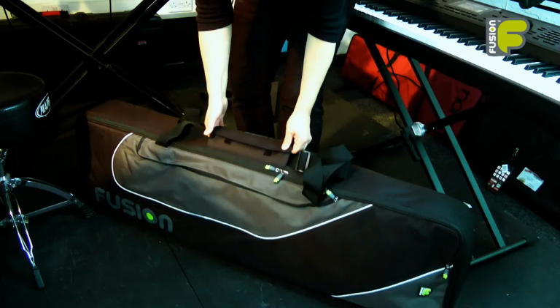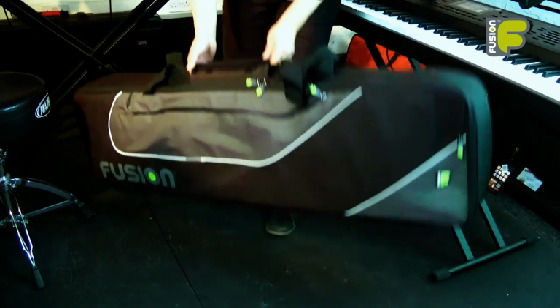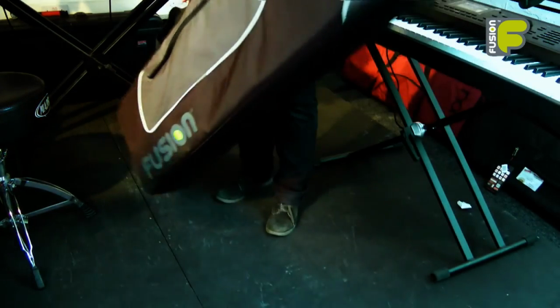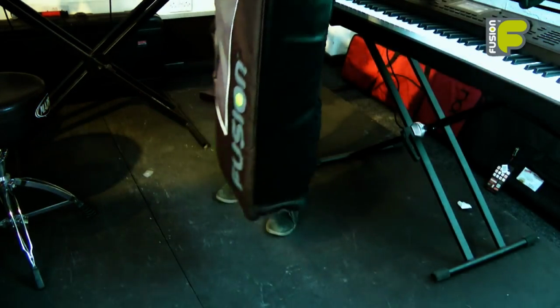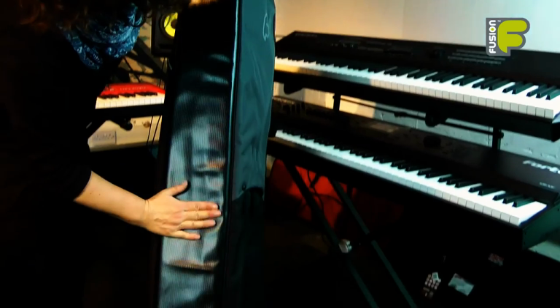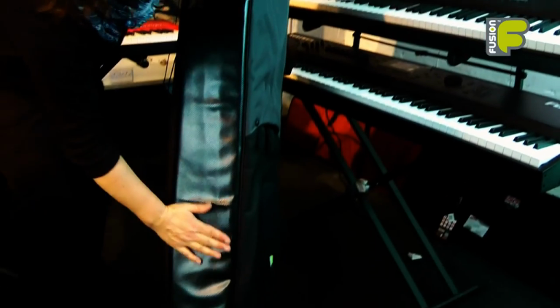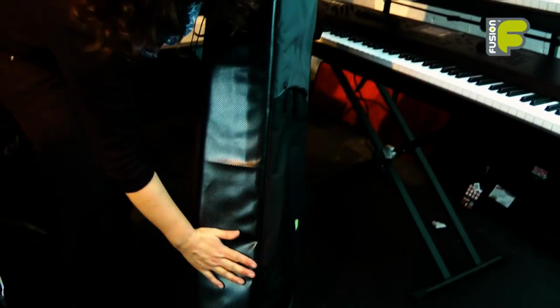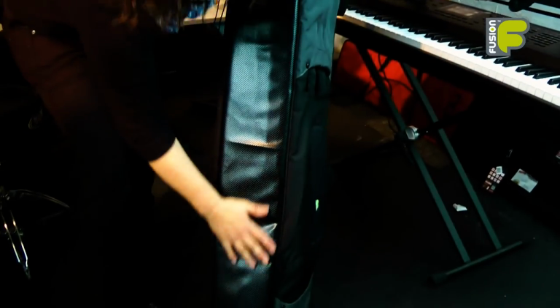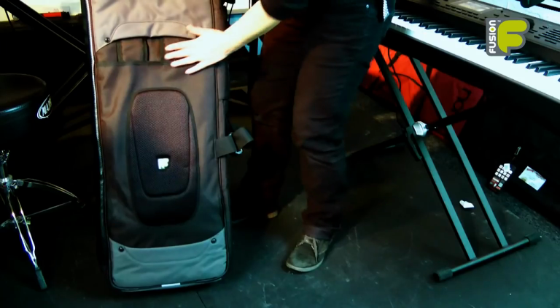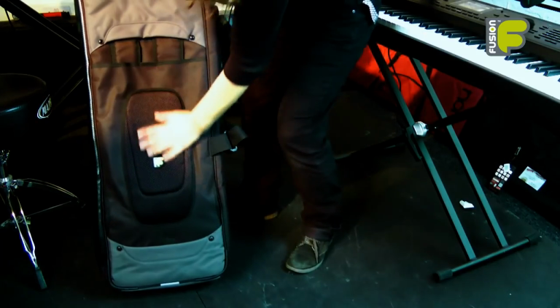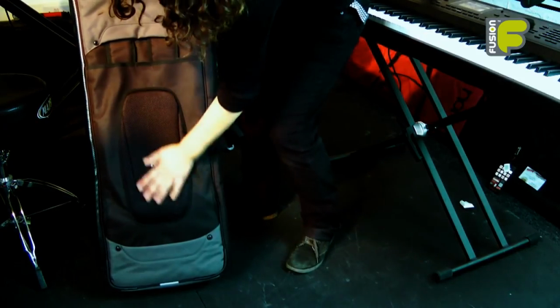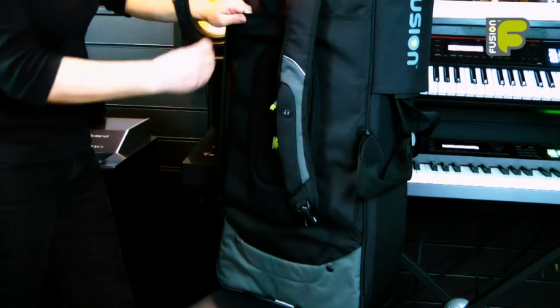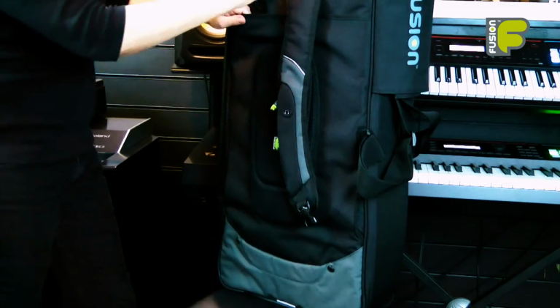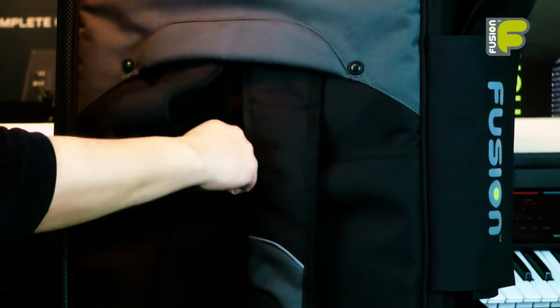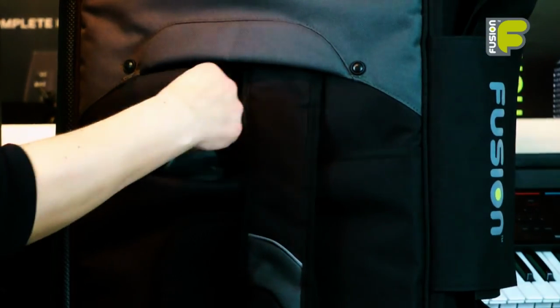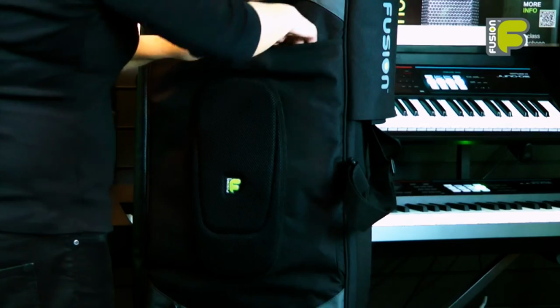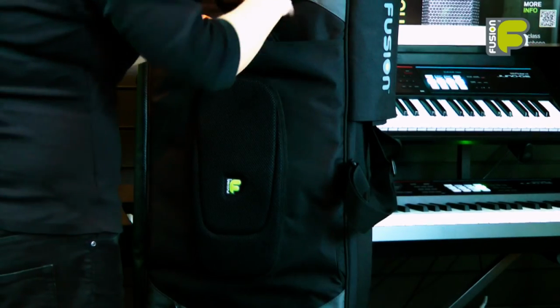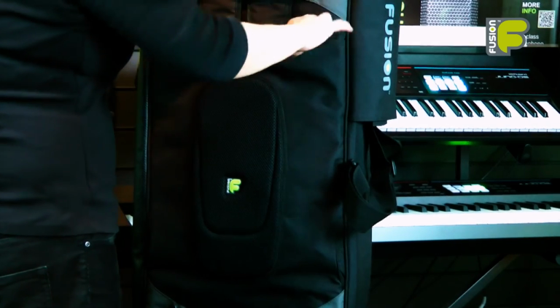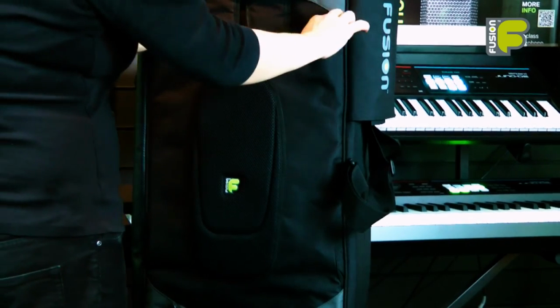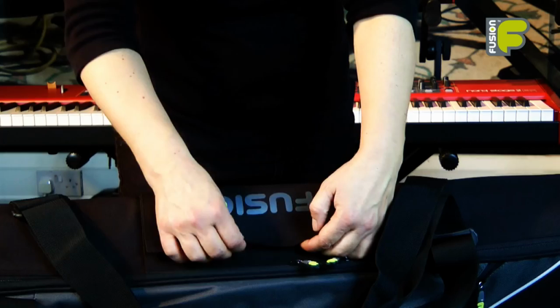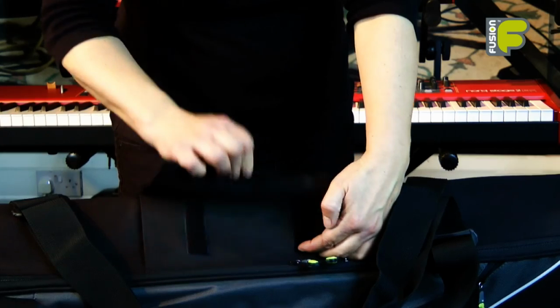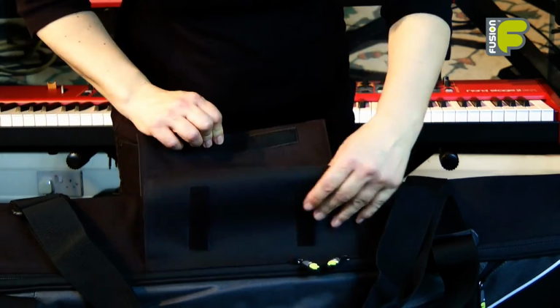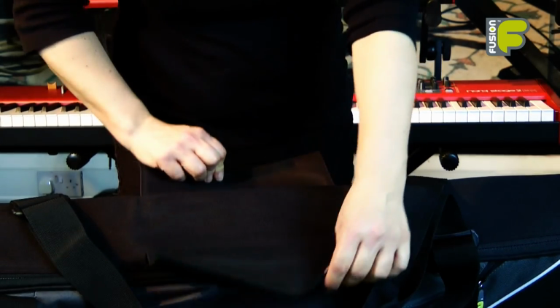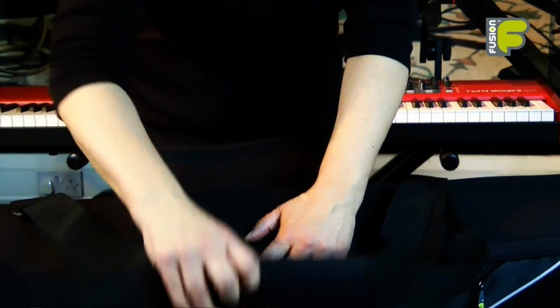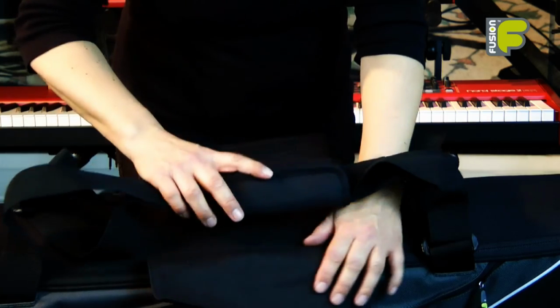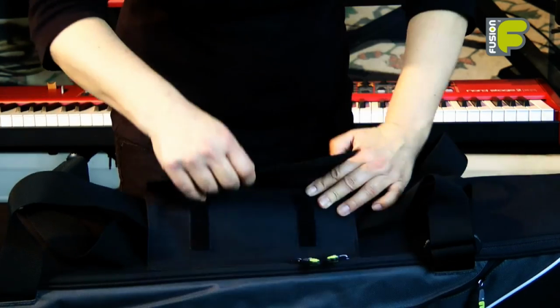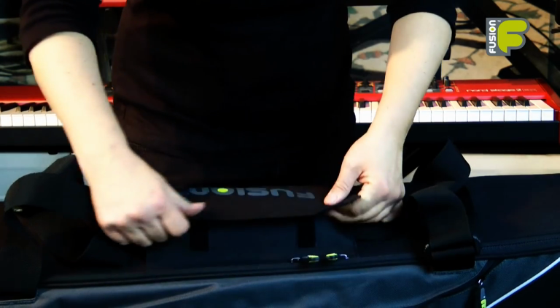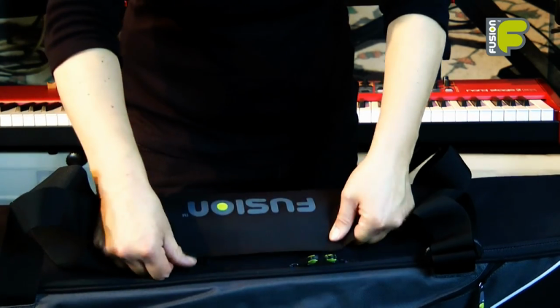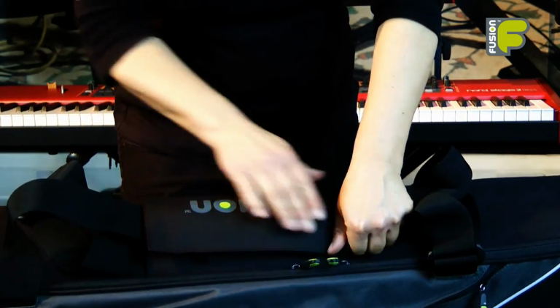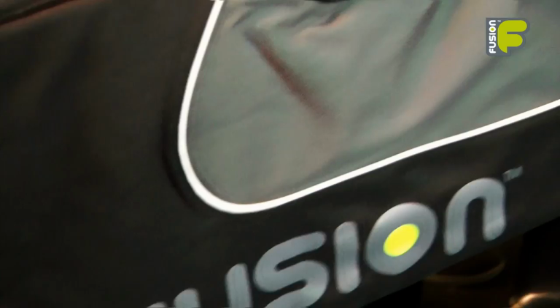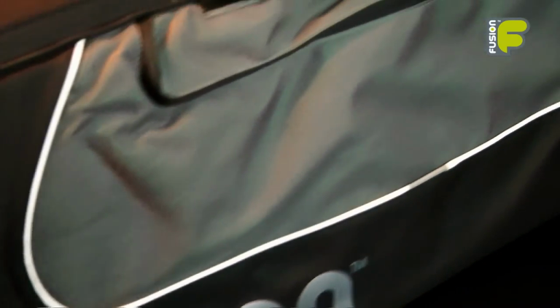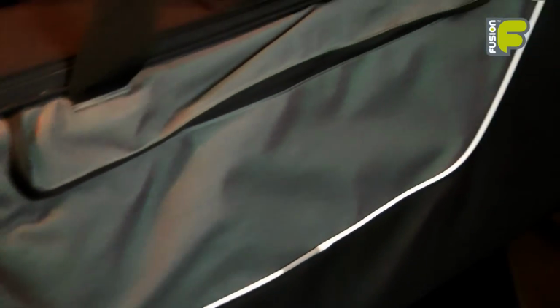A textured reinforced base helps keep the bag clean and dry when placed on the floor. Straps and clips can be stored away into a back panel on the smaller keyboard 8 model, and the adjustable carry handle is secured with a material fastening.